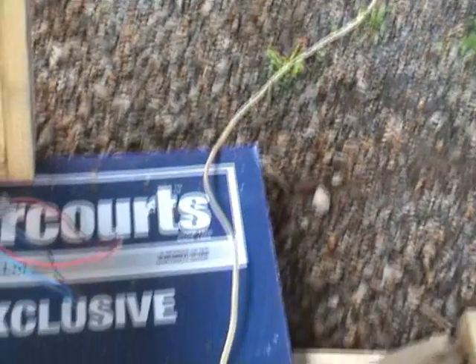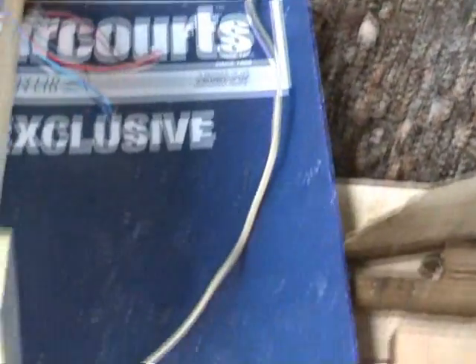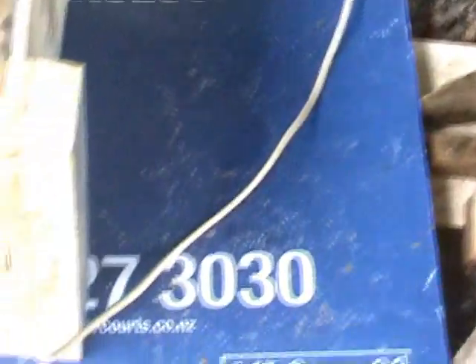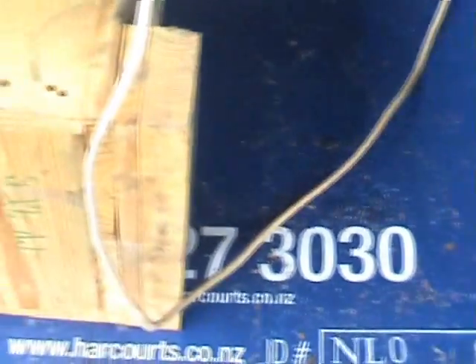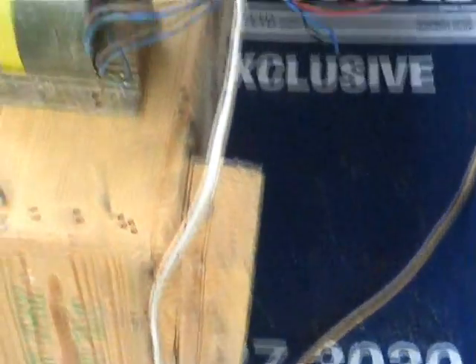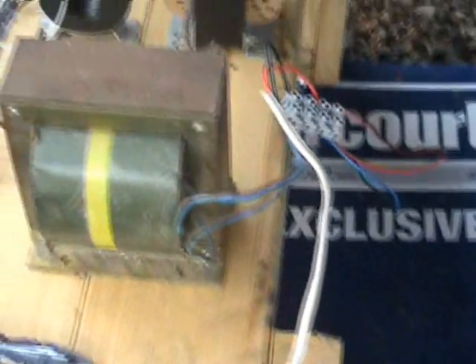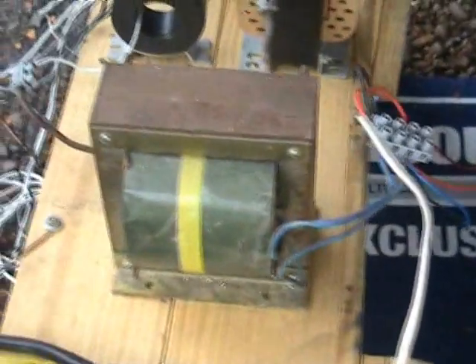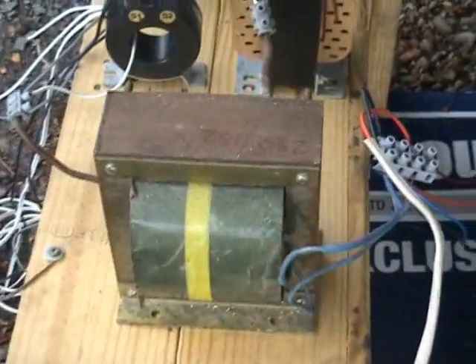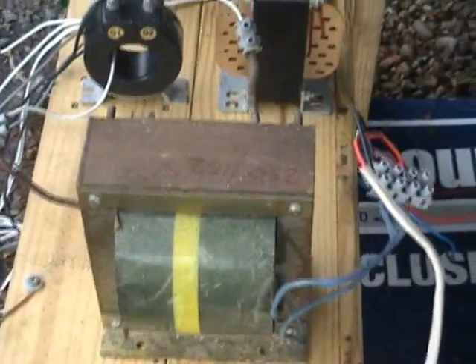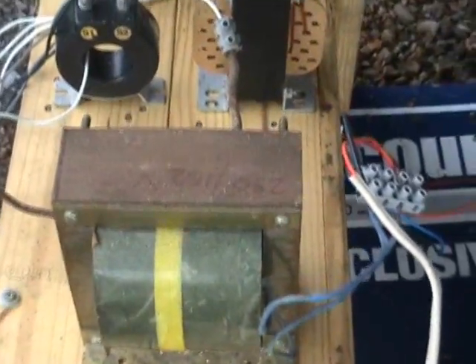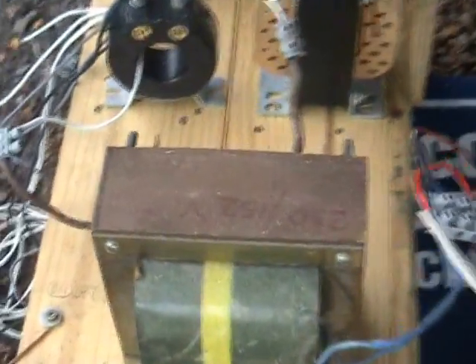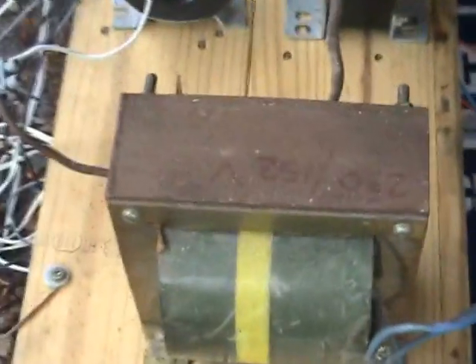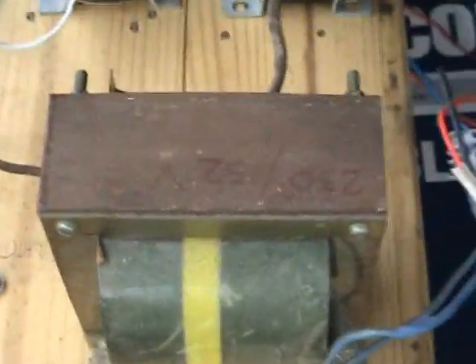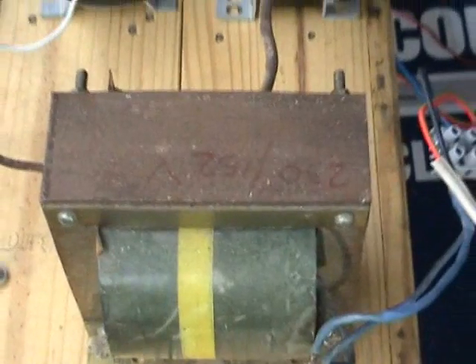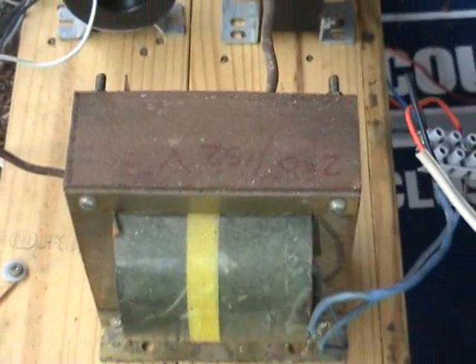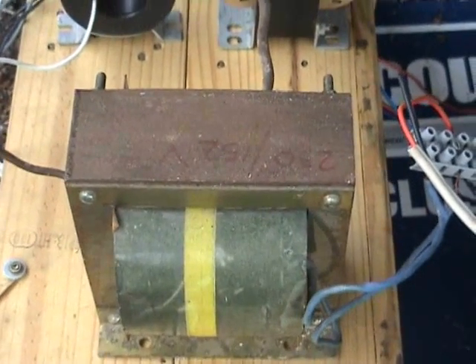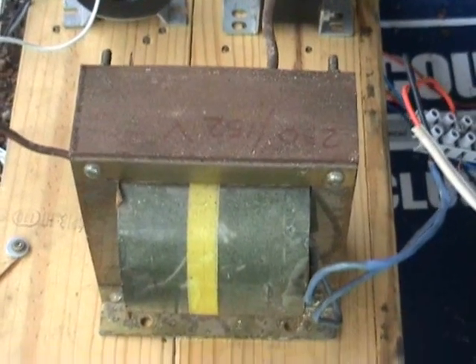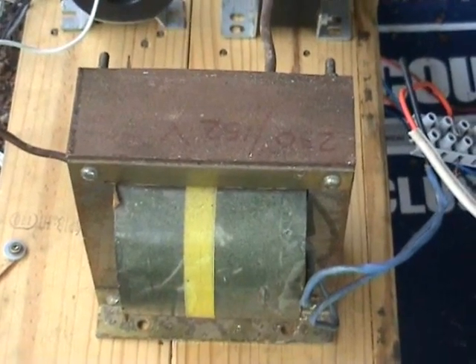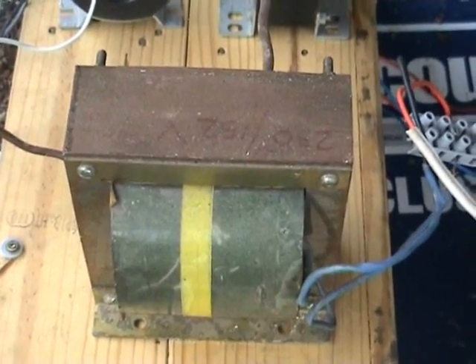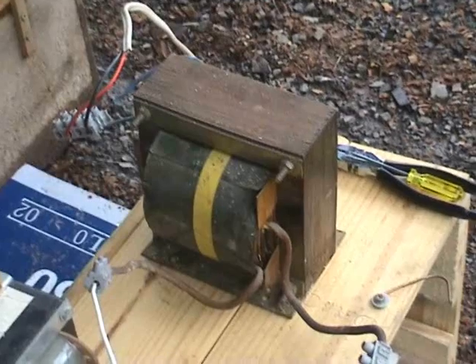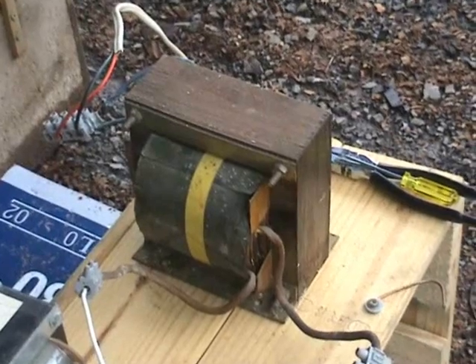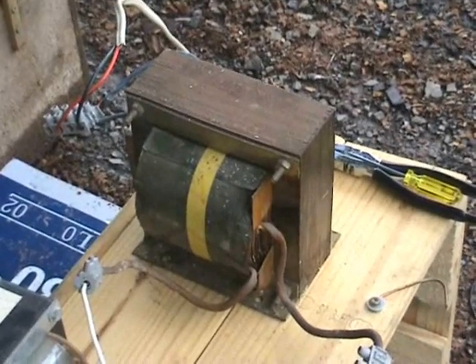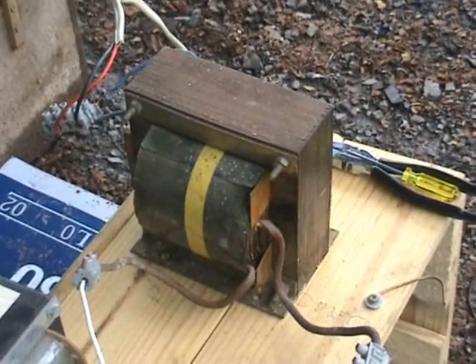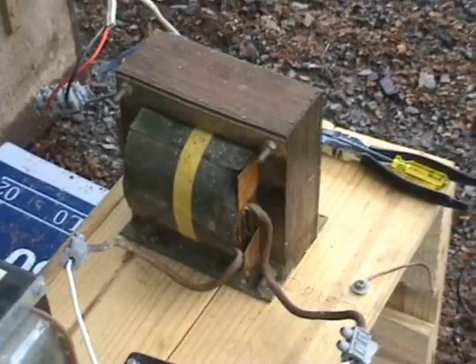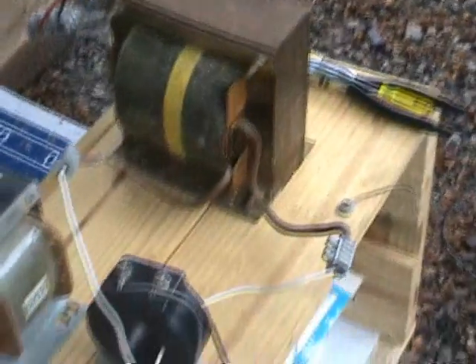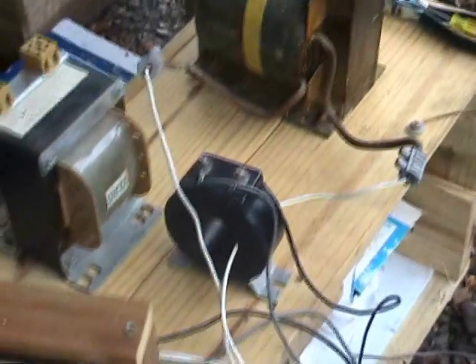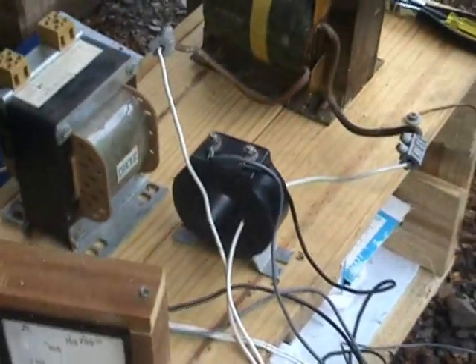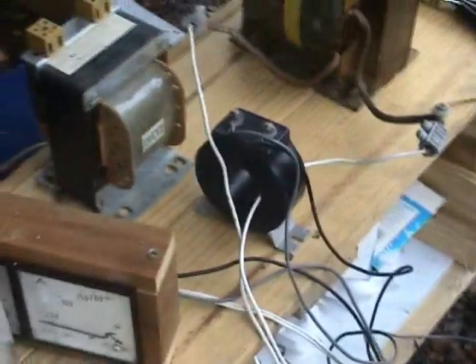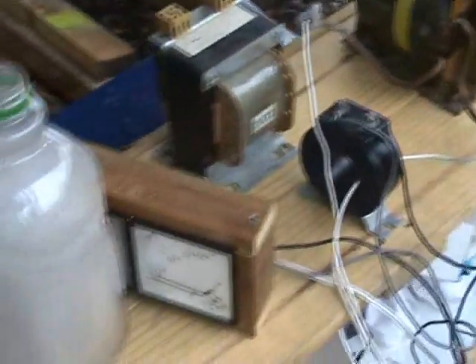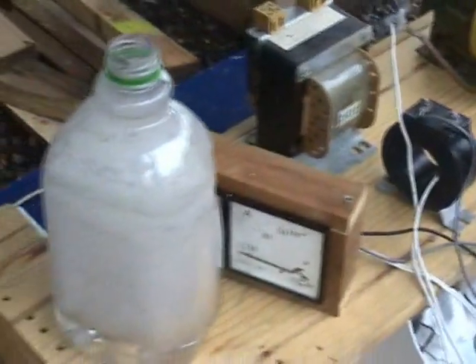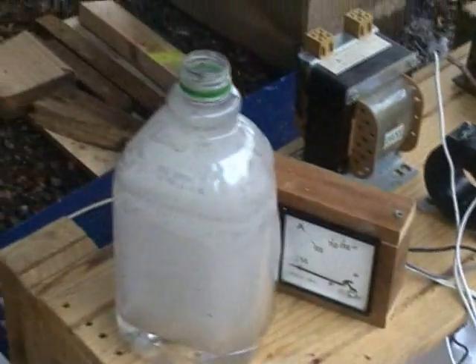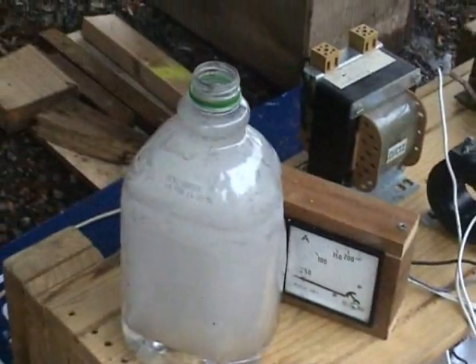Temporary set of 240 volts on this lead into a transformer, 230 to 152 volts, 1.5 kVa through the current transformer into the test bottle.